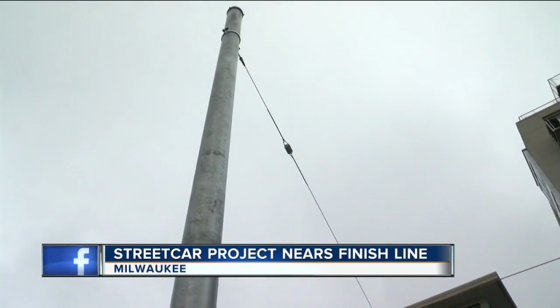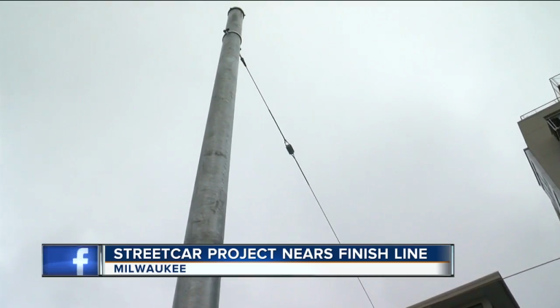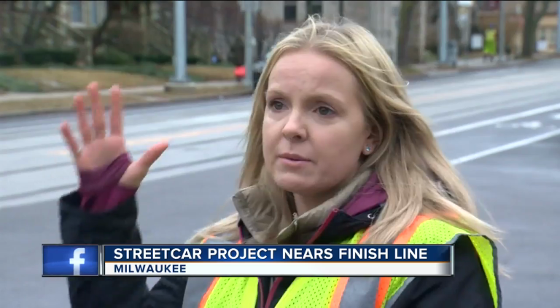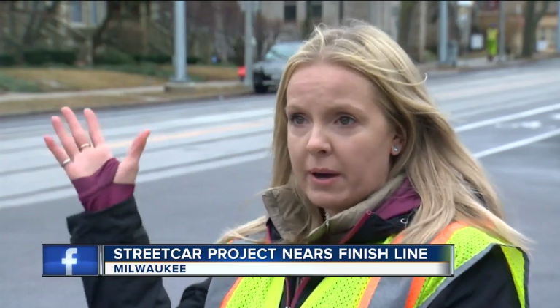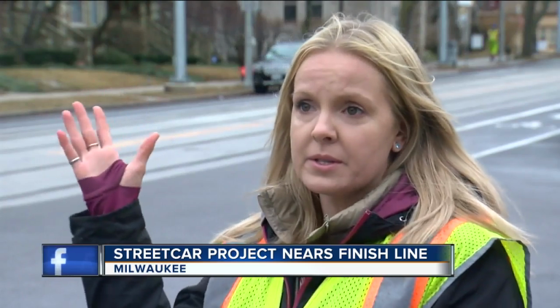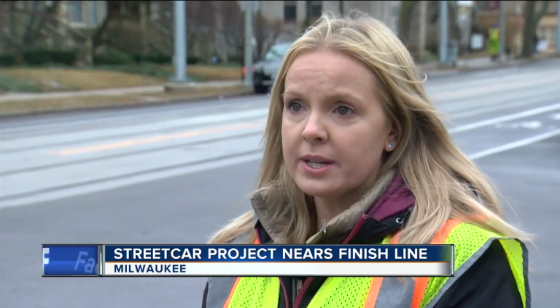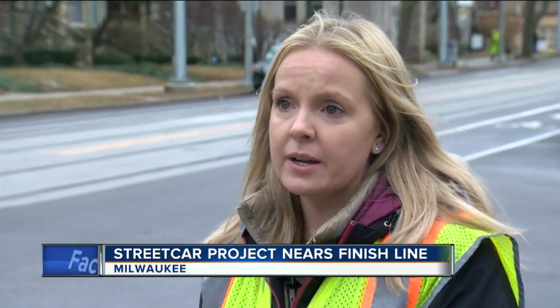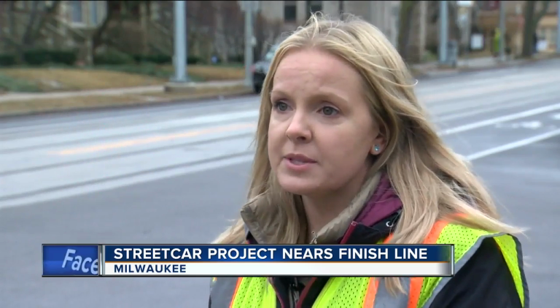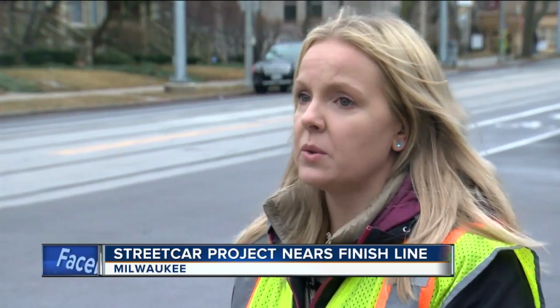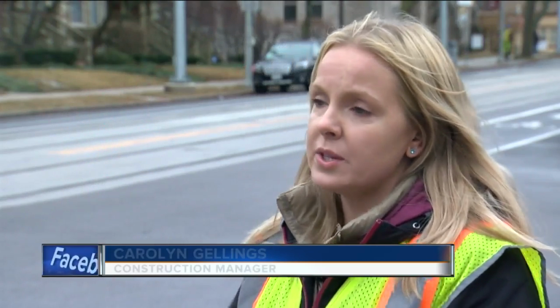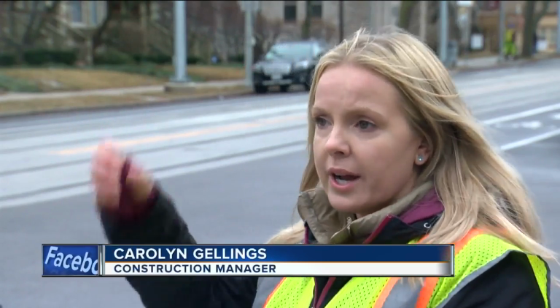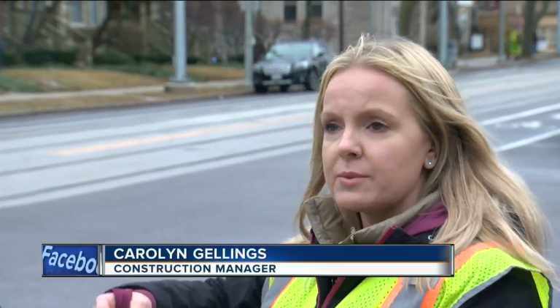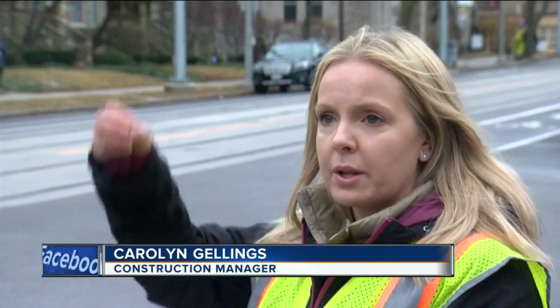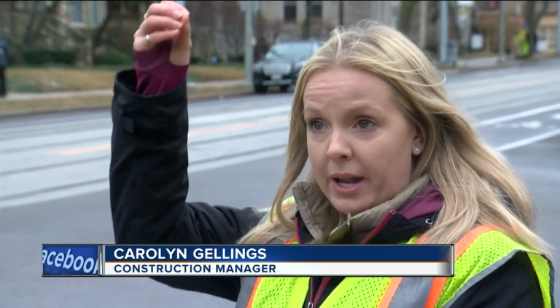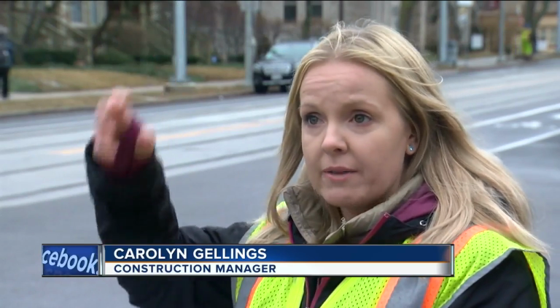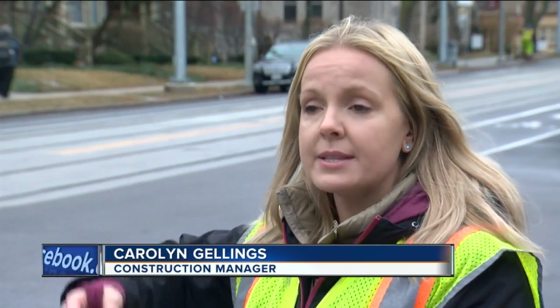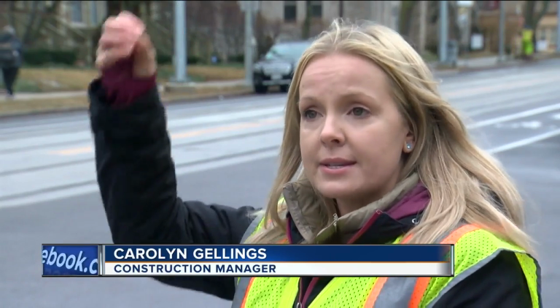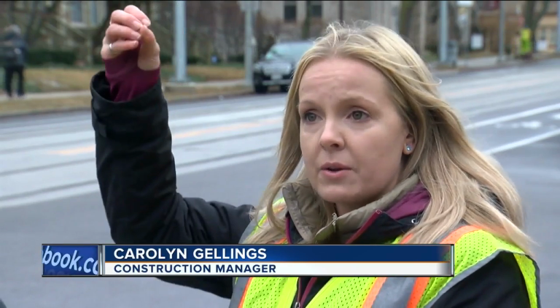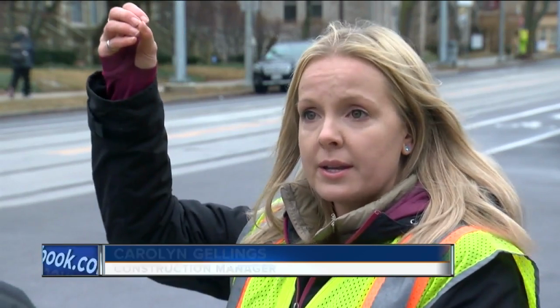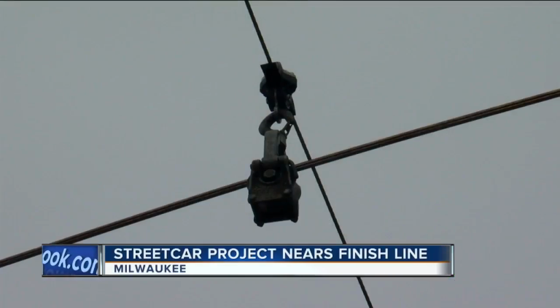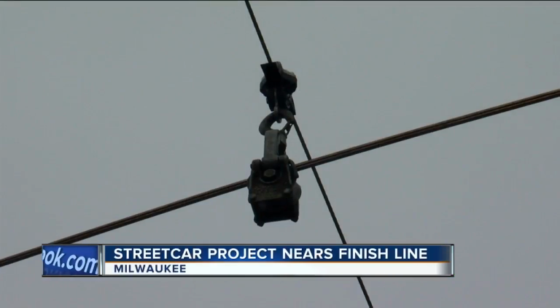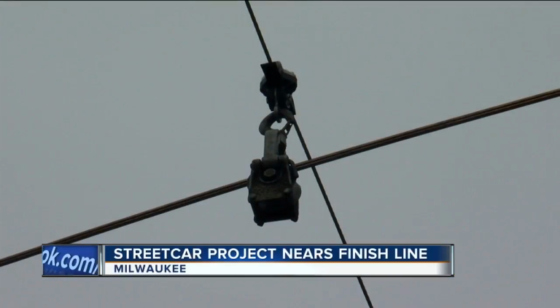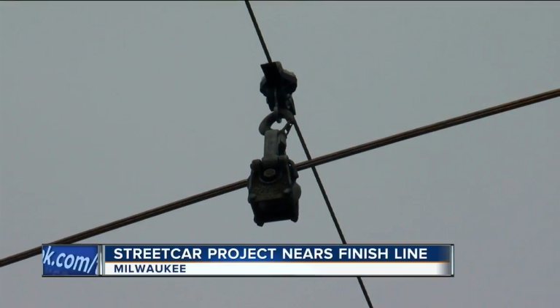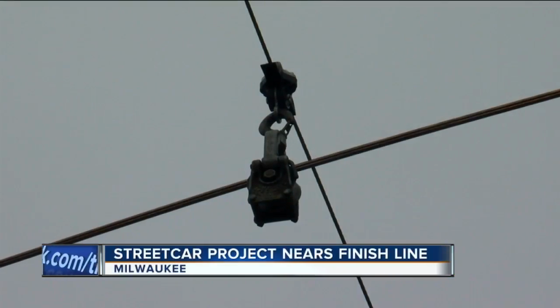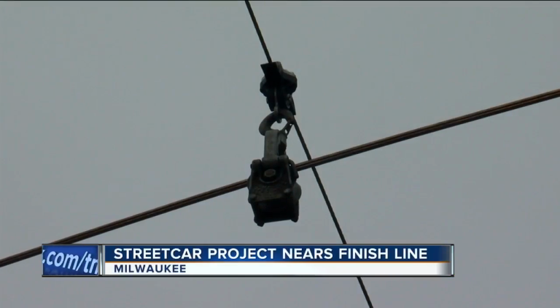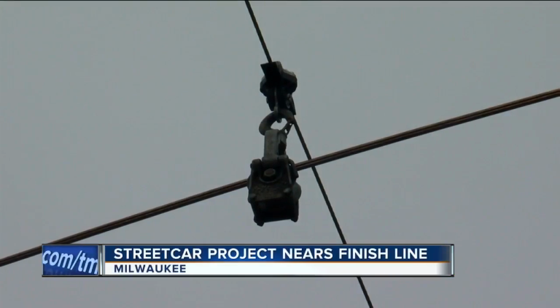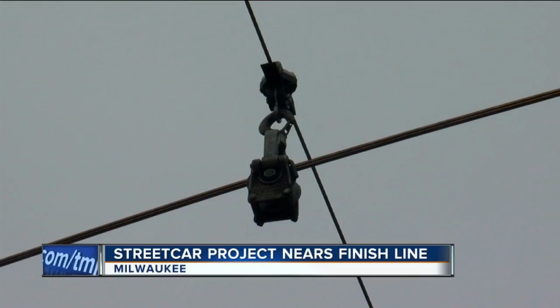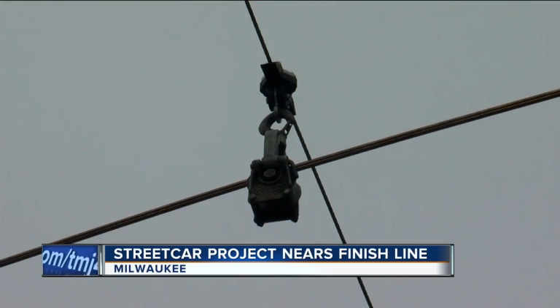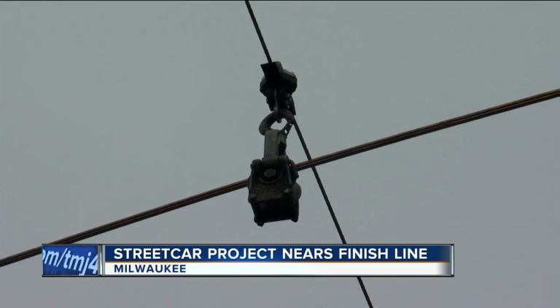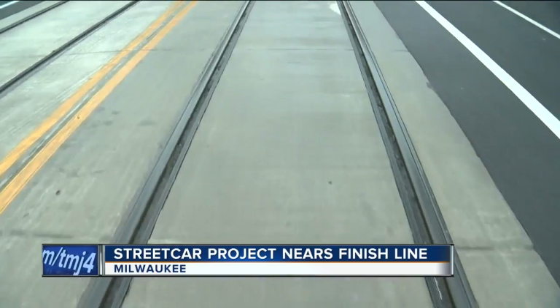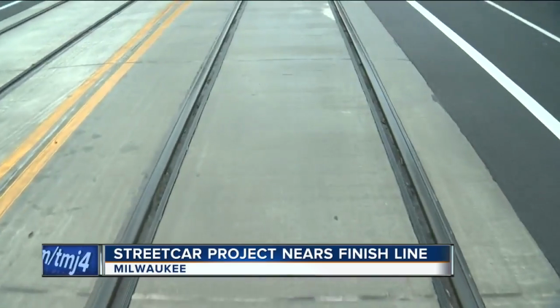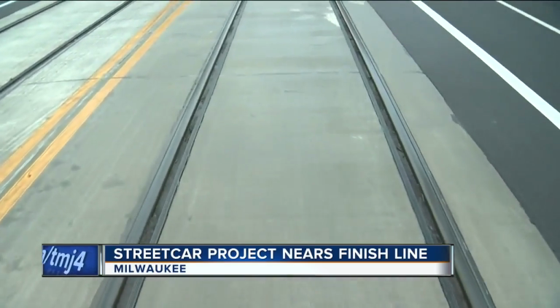The overhead wires are what power the streetcar. The streetcar has what's called a pantograph that sticks out on it, and it makes contact with this wire up here.